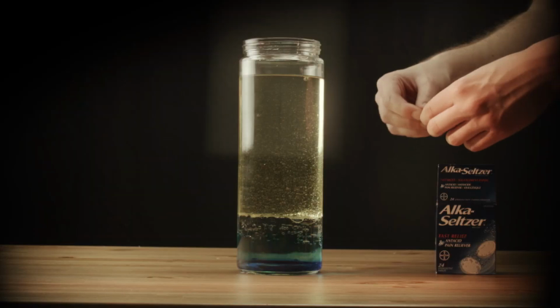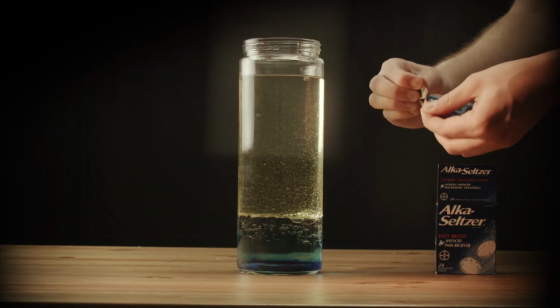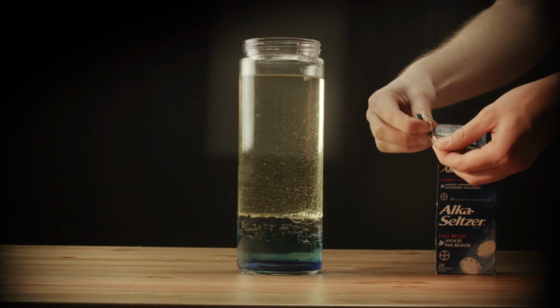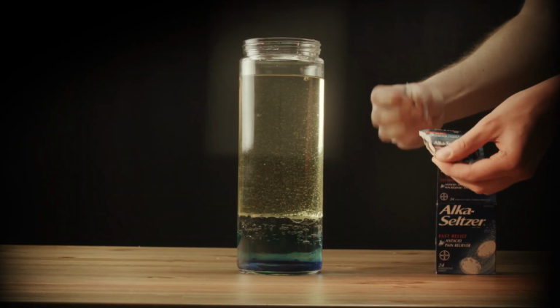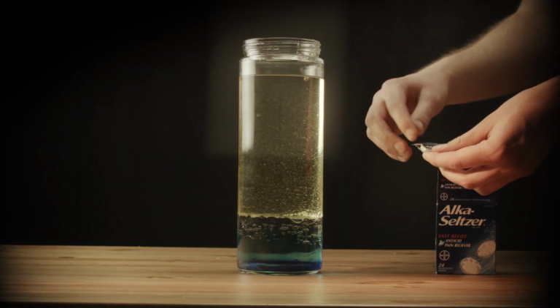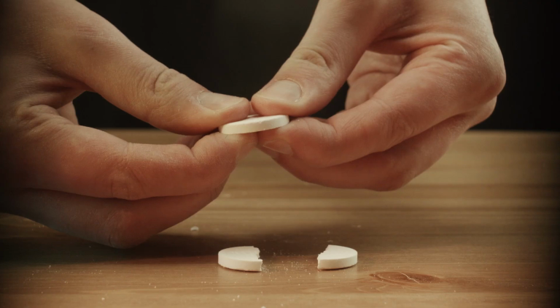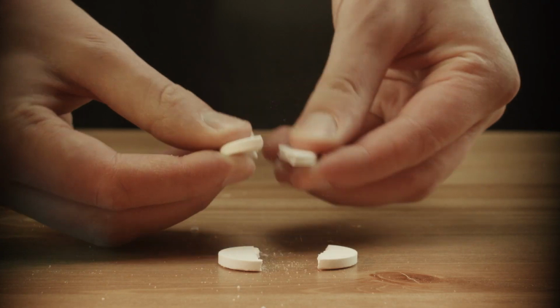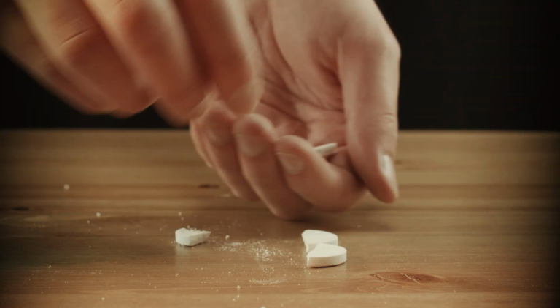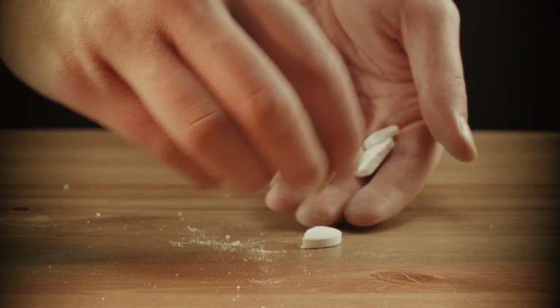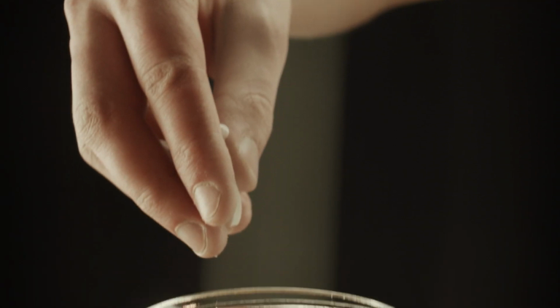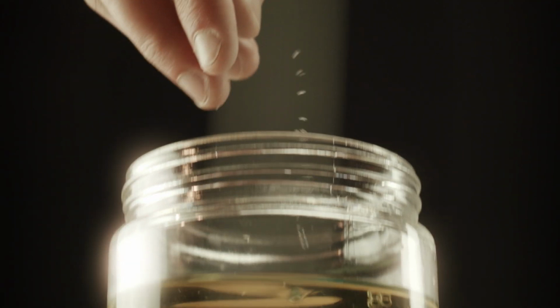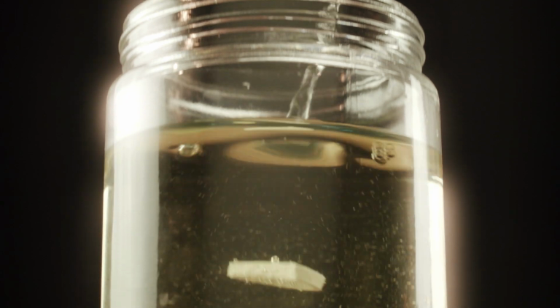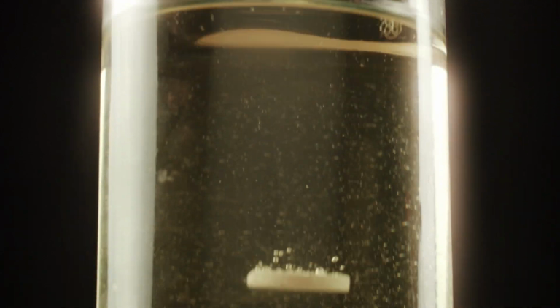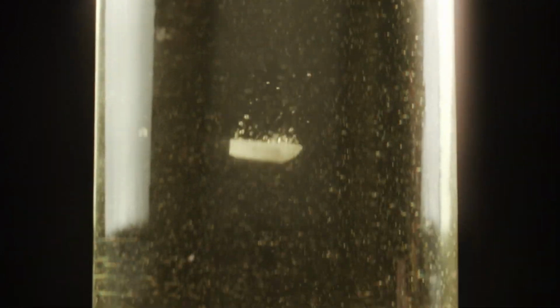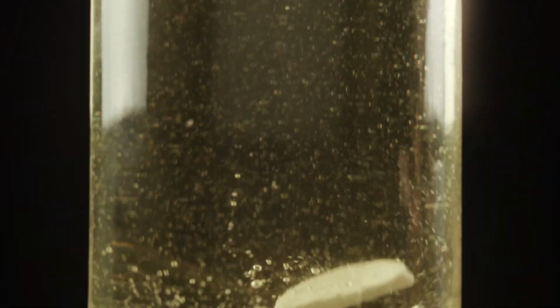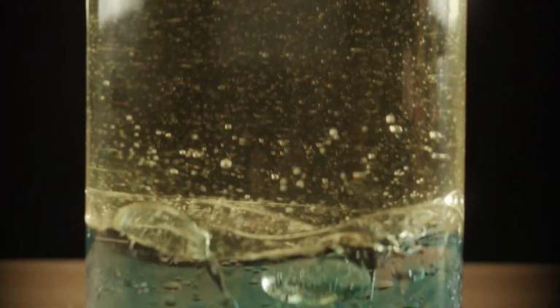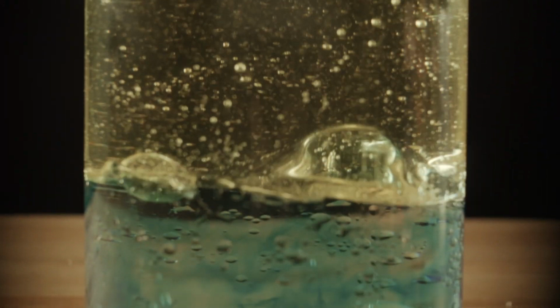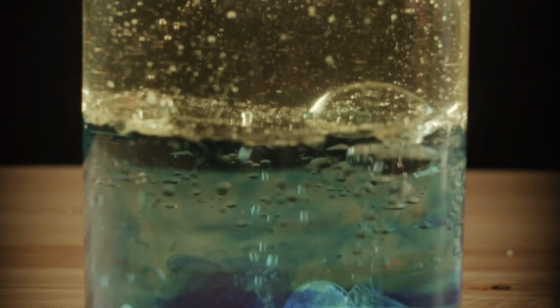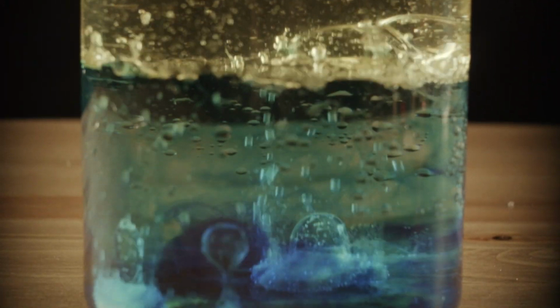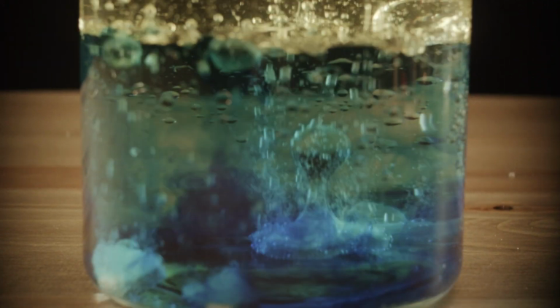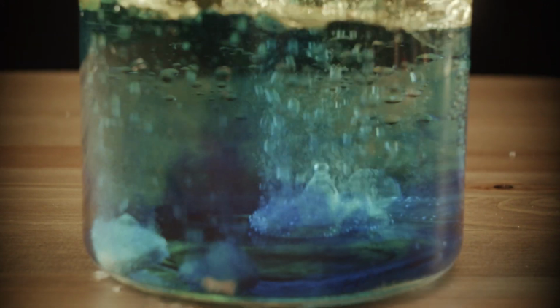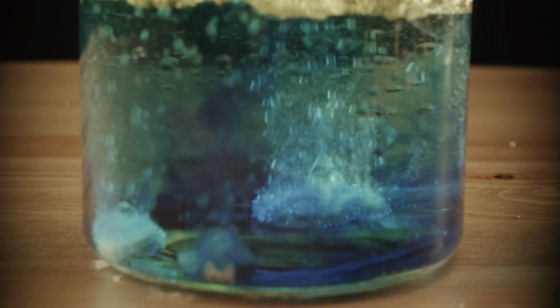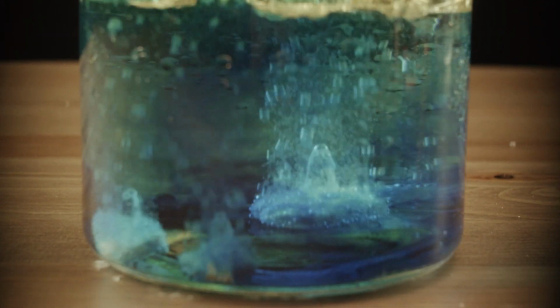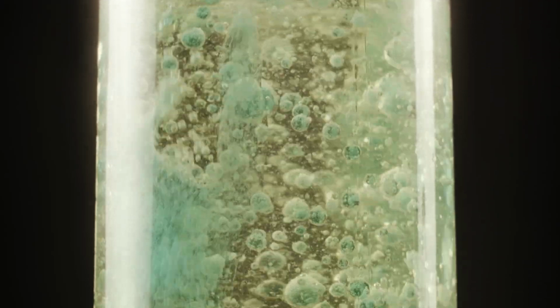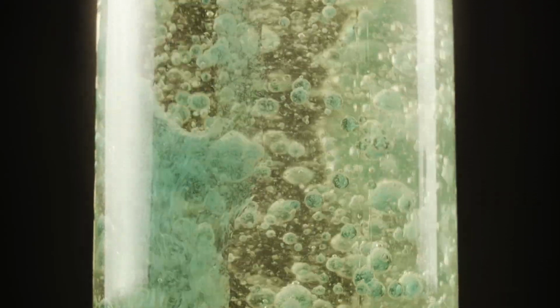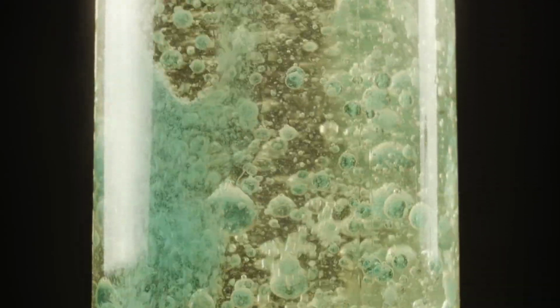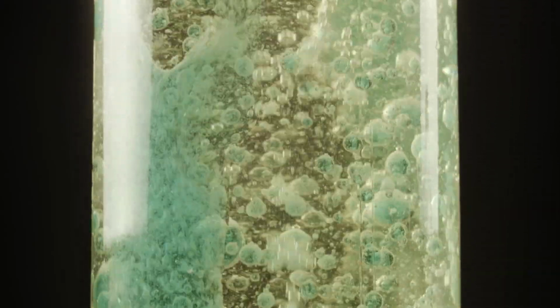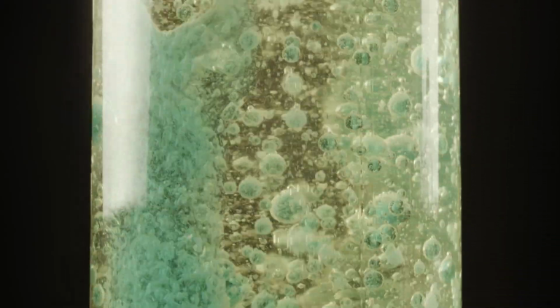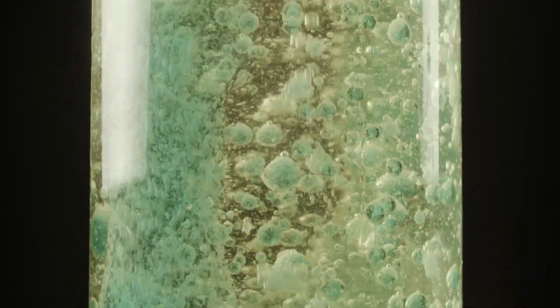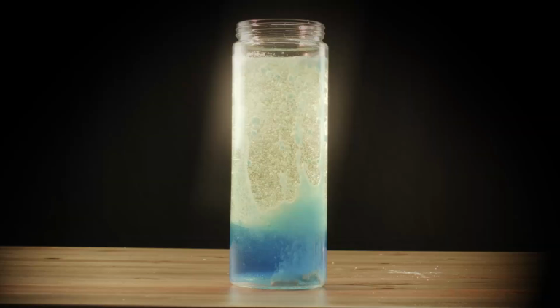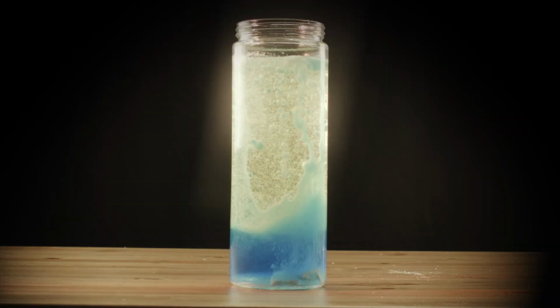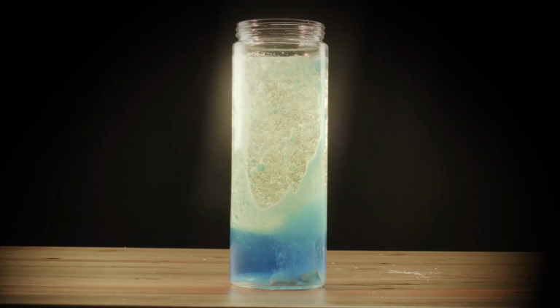Then toss in a few Alka-Seltzer tablets. Break them up for better results and watch it go. The tablets bubble the colored water up into the oil, creating an exciting and colorful display.